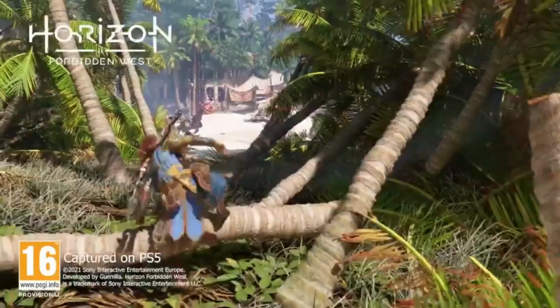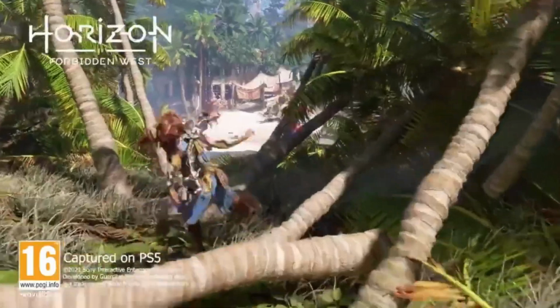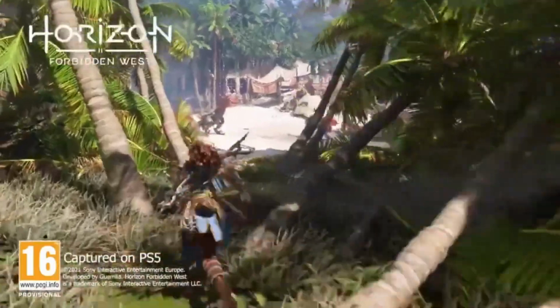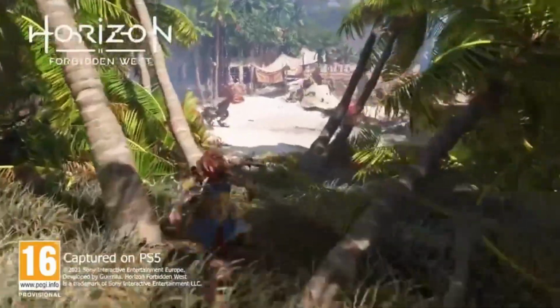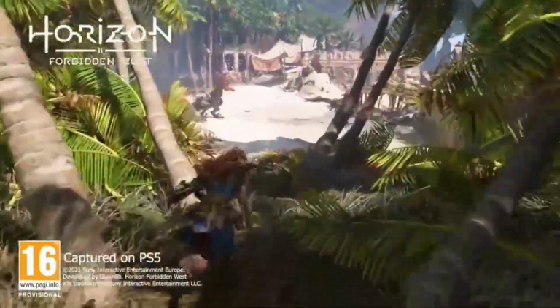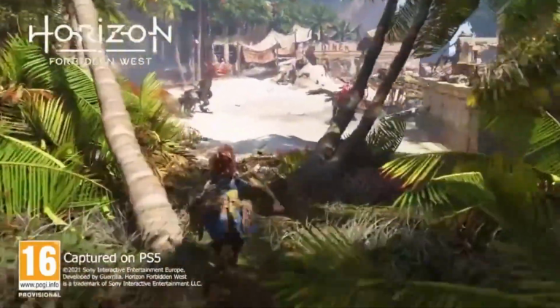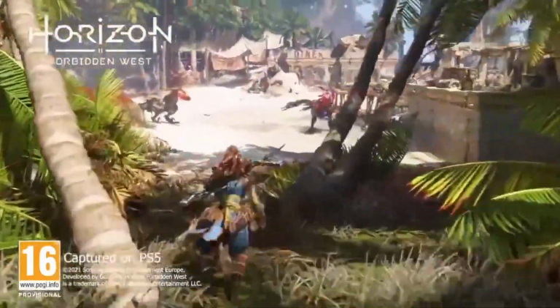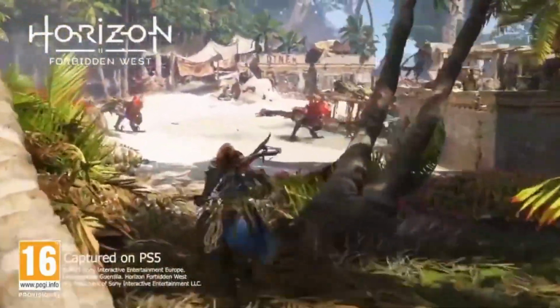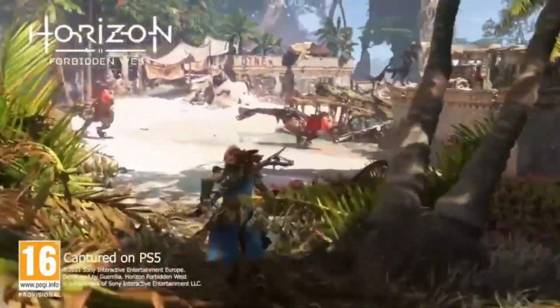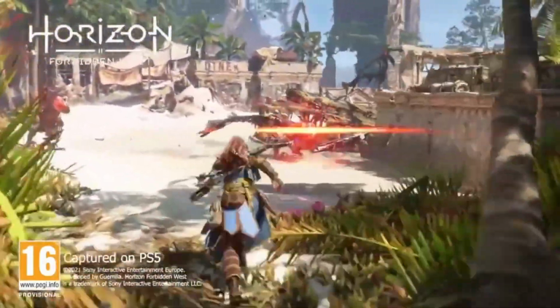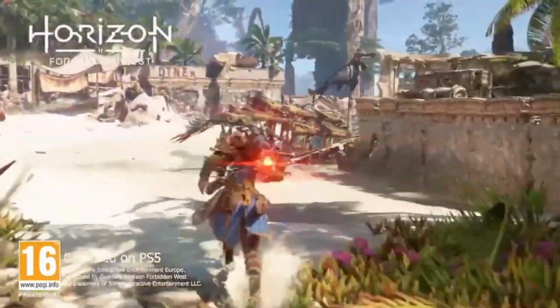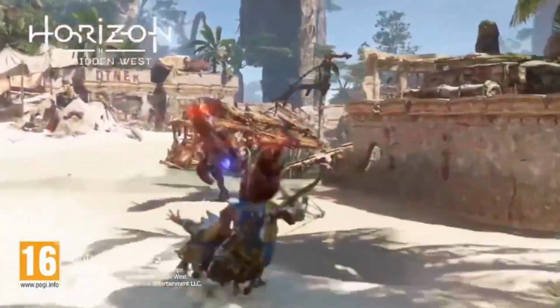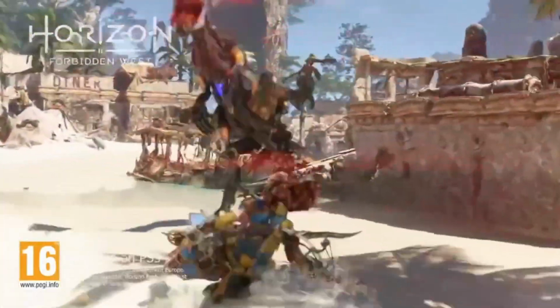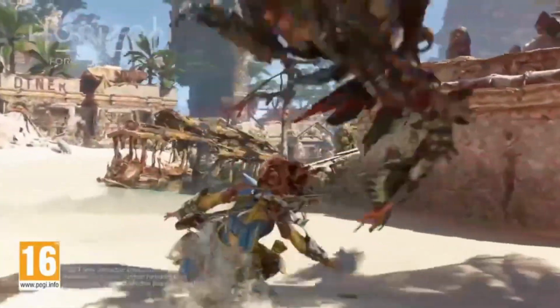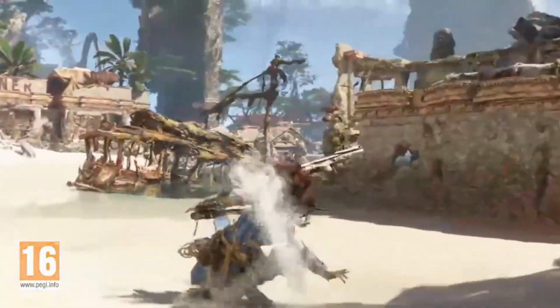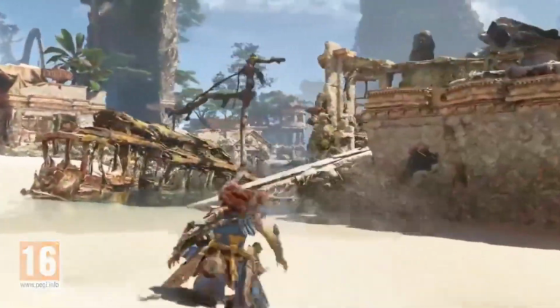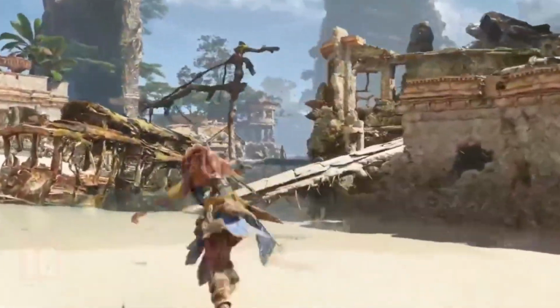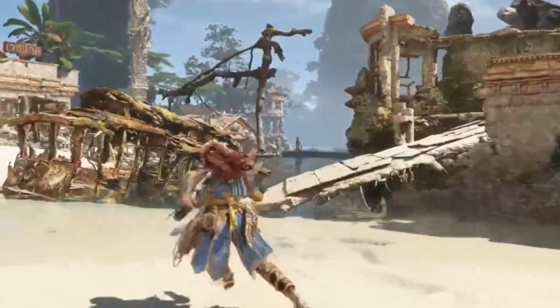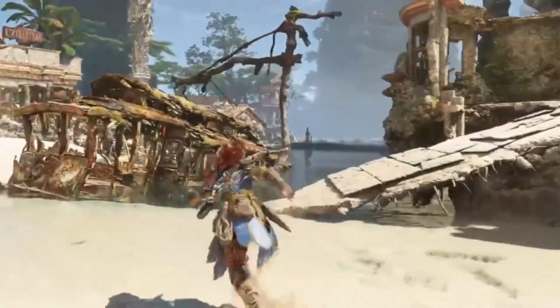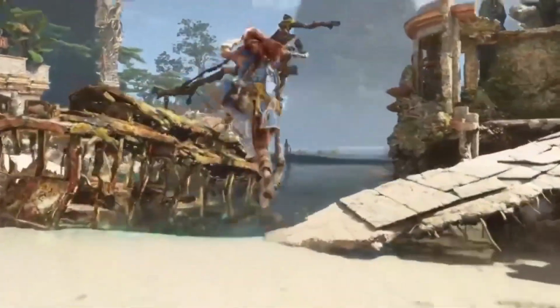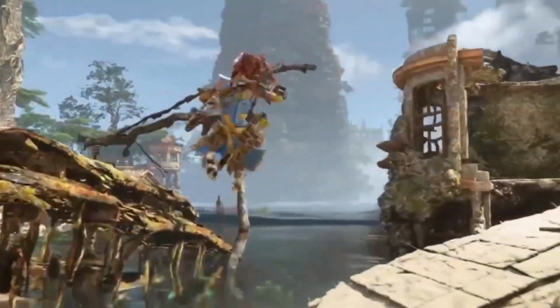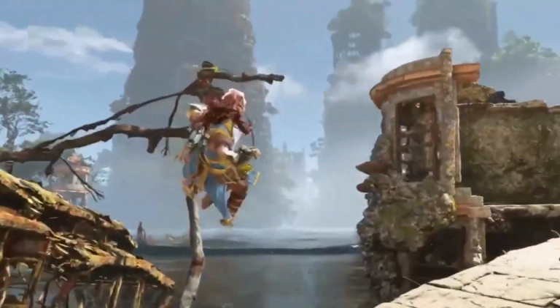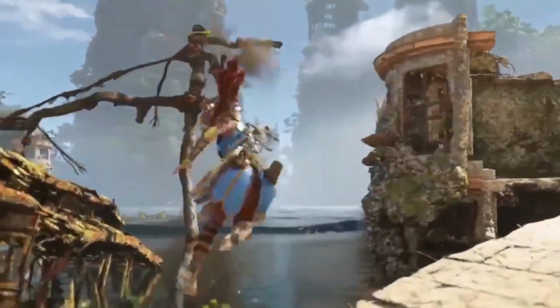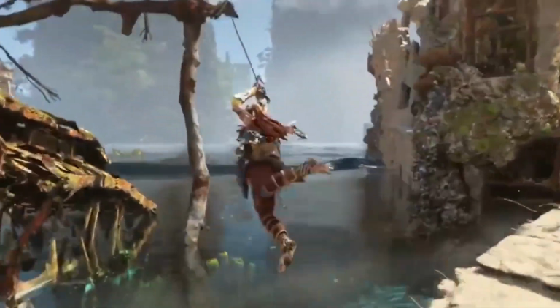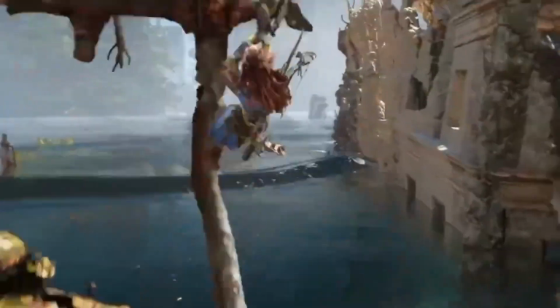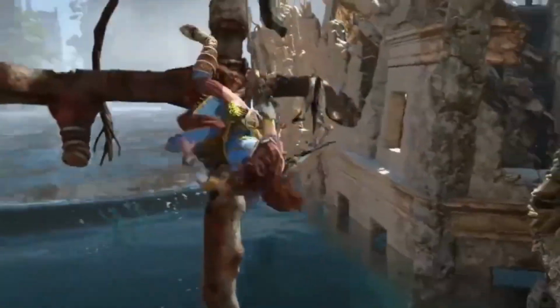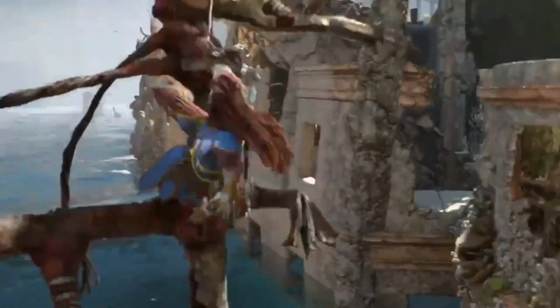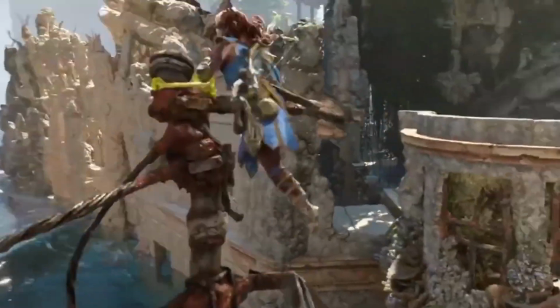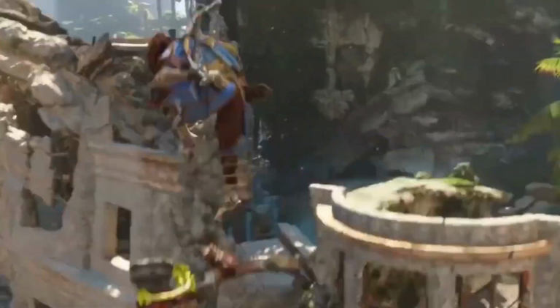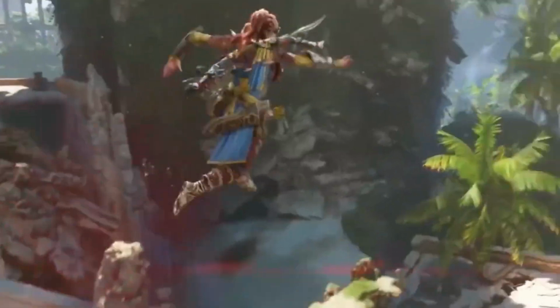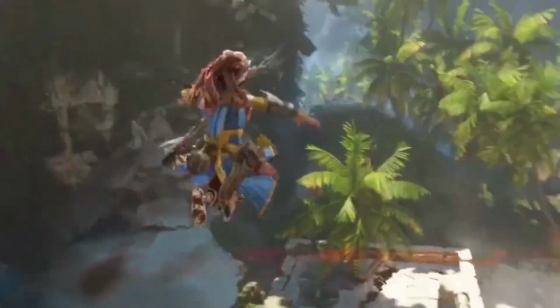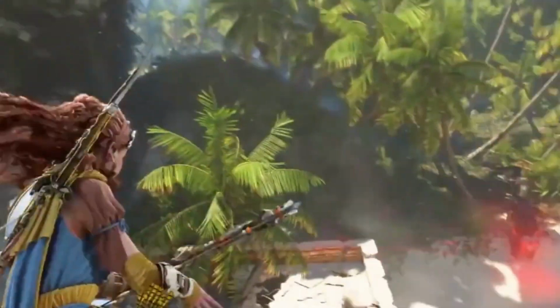PlayStation and Guerrilla have just released a 24-second clip of new gameplay from Horizon Forbidden West, featuring Aloy's new combat skills, weapons and tools, as well as a vibrant new outfit.